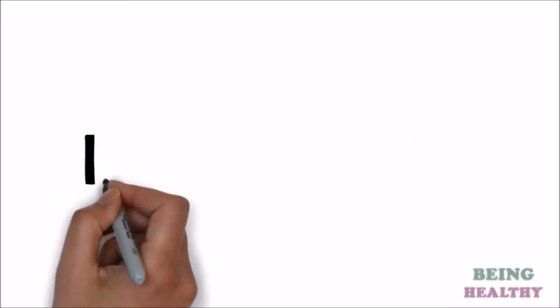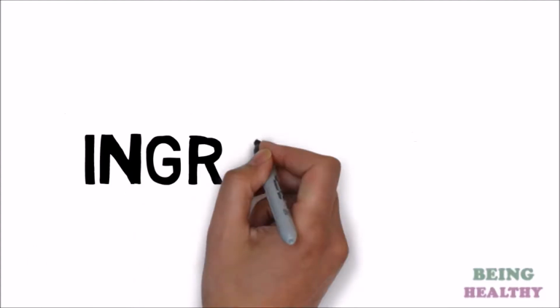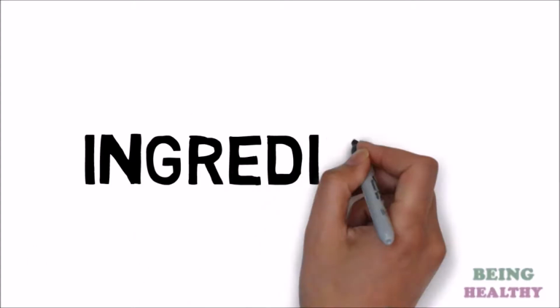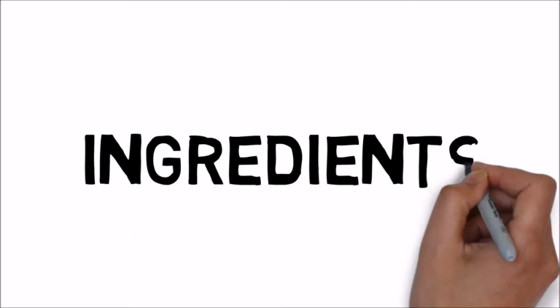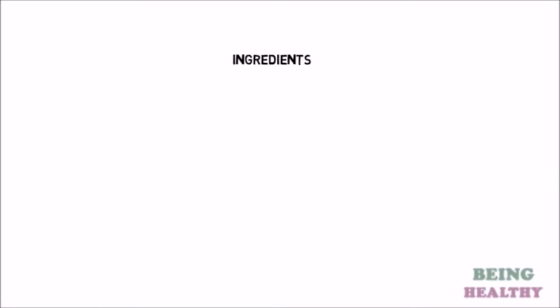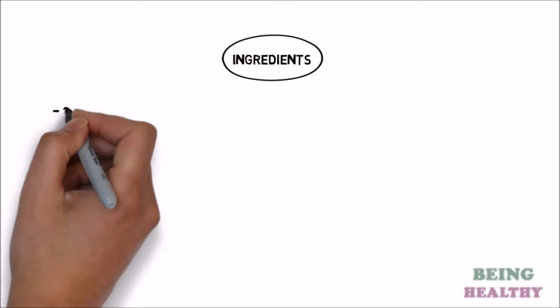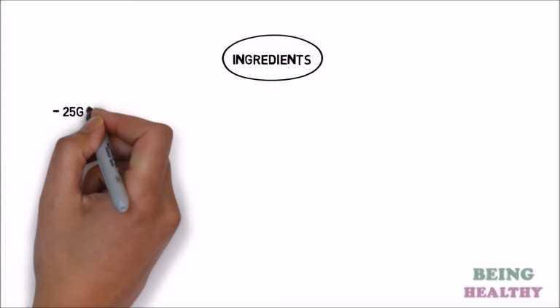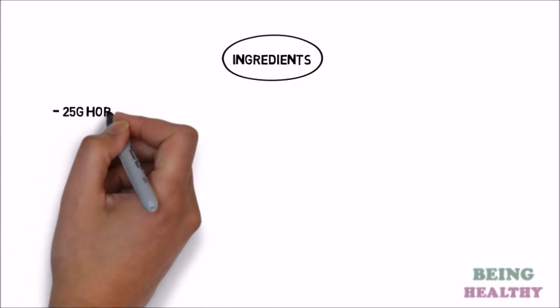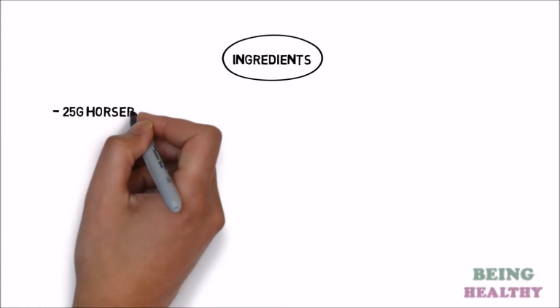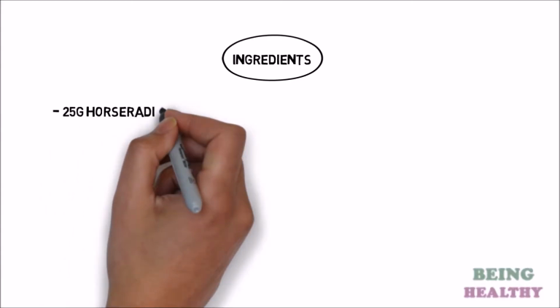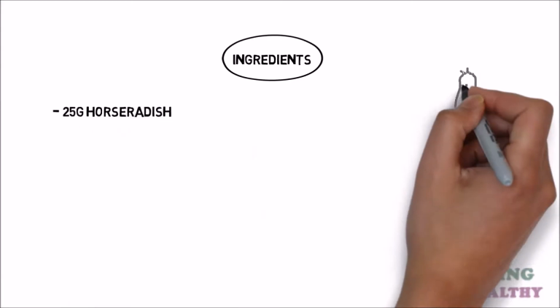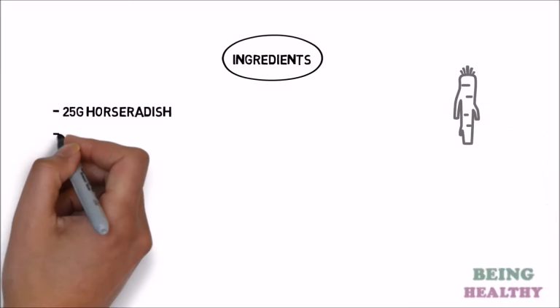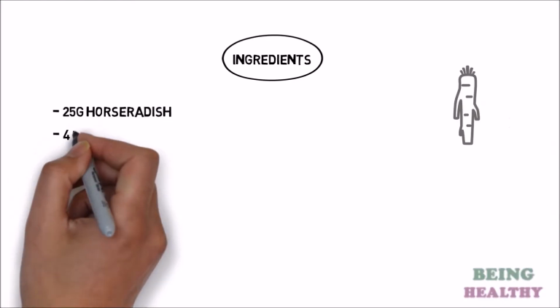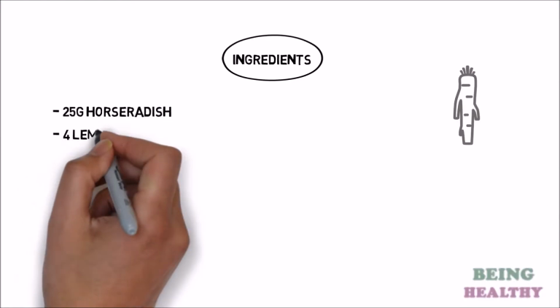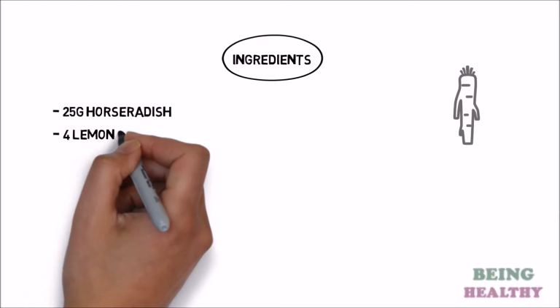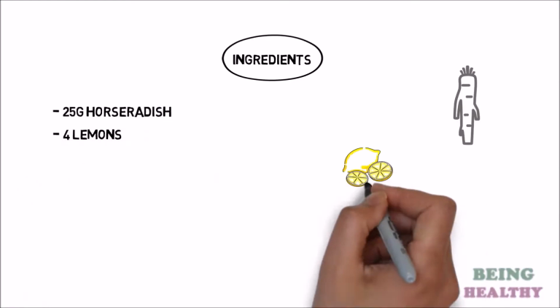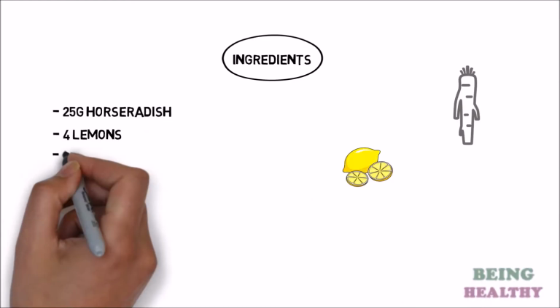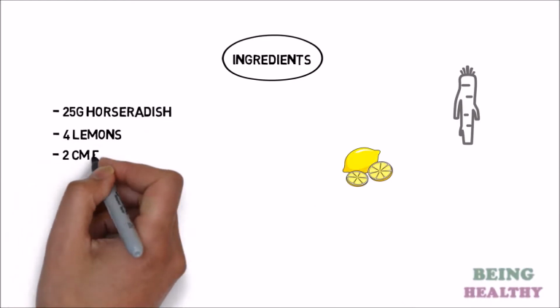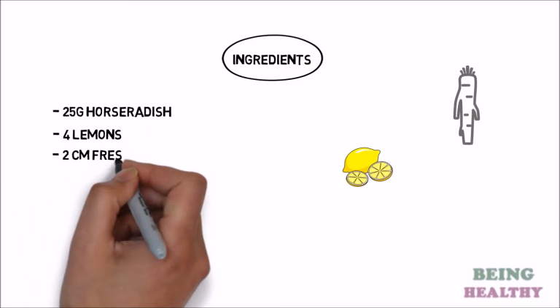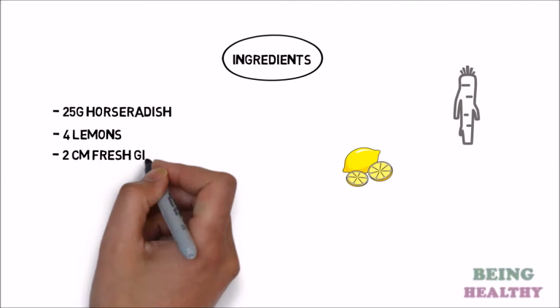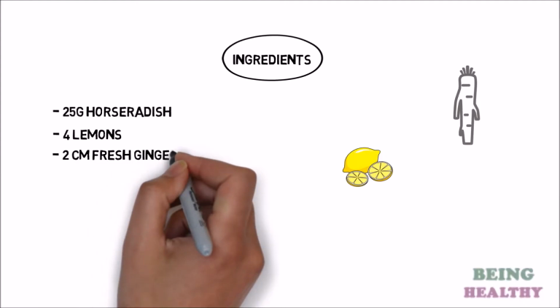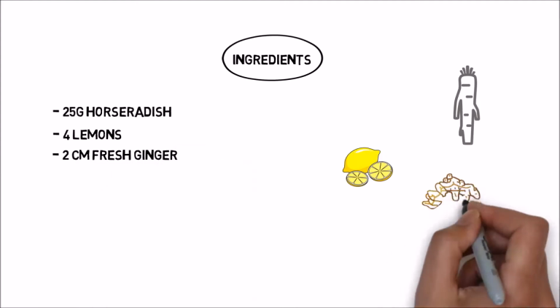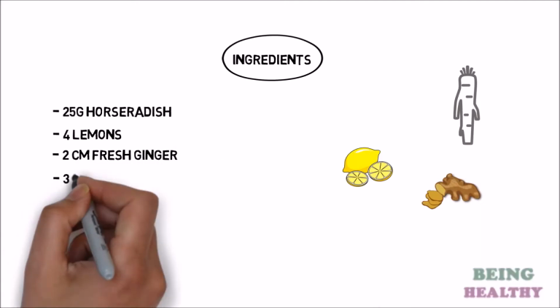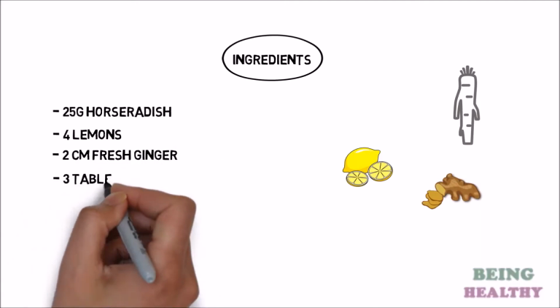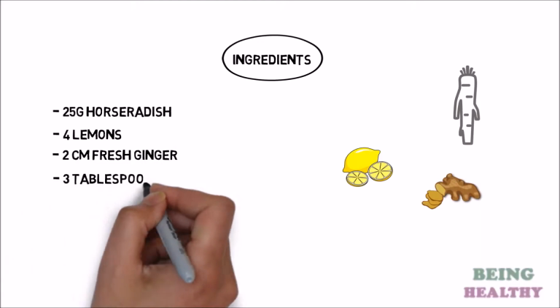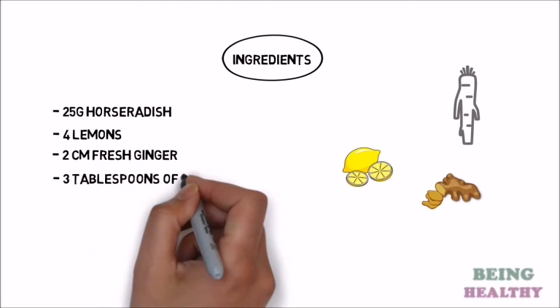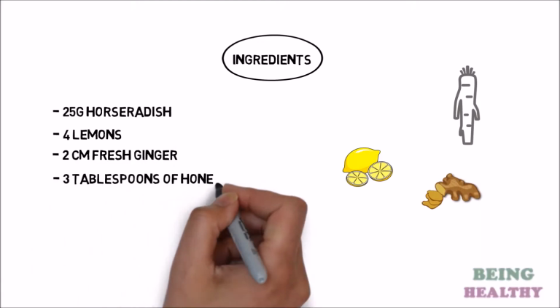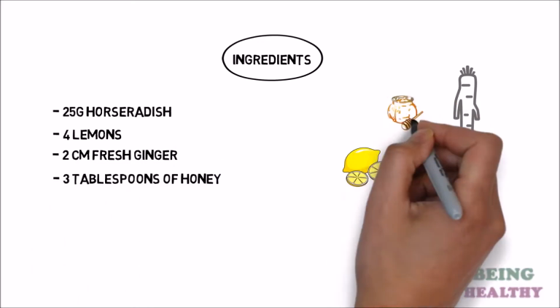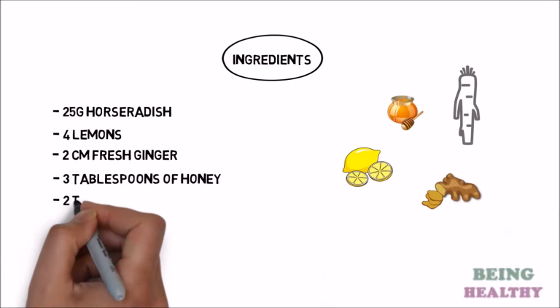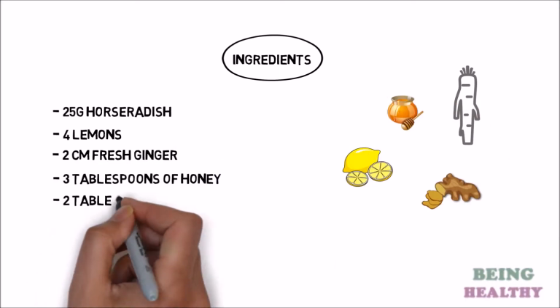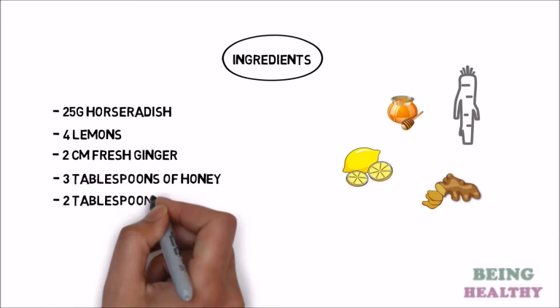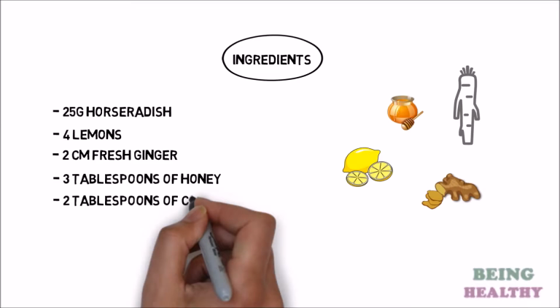Ingredients: 25 grams horseradish, 4 lemons, 2 centimeters fresh ginger, 3 tablespoons of honey, 2 tablespoons of cinnamon.